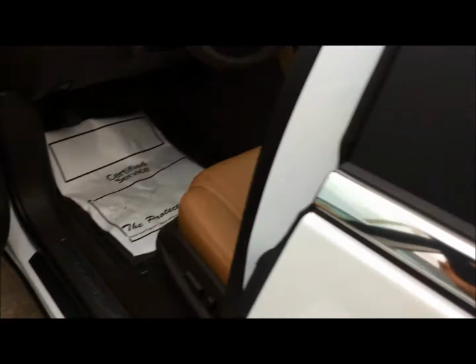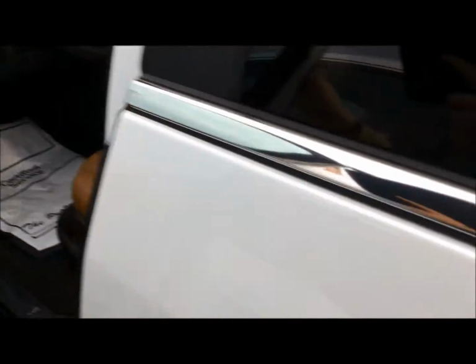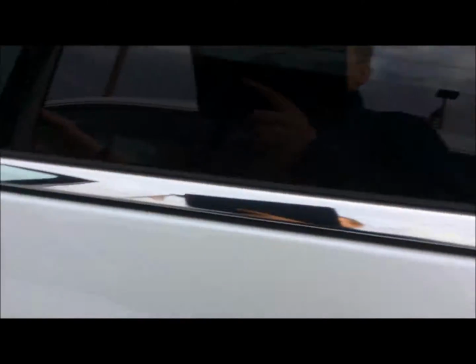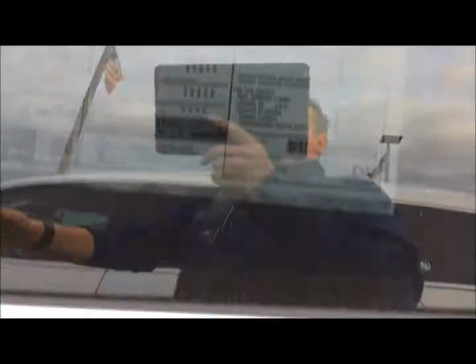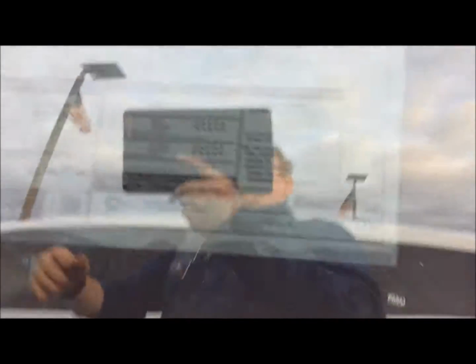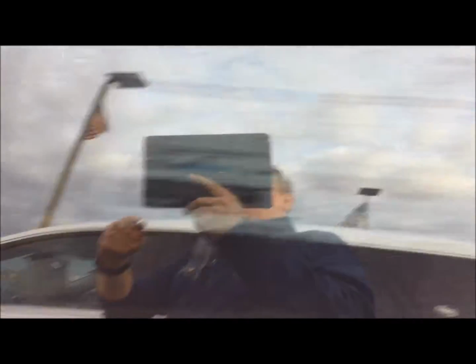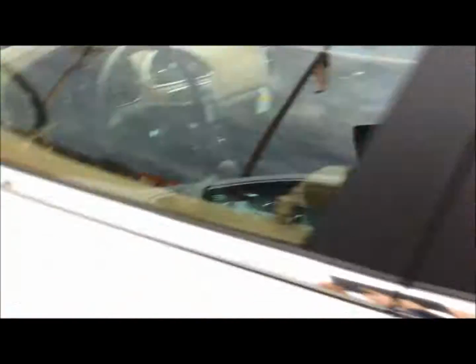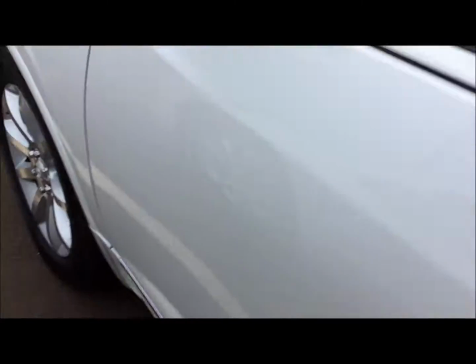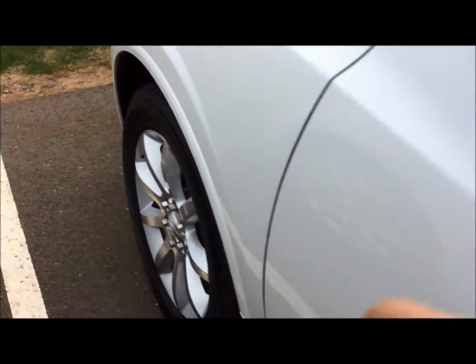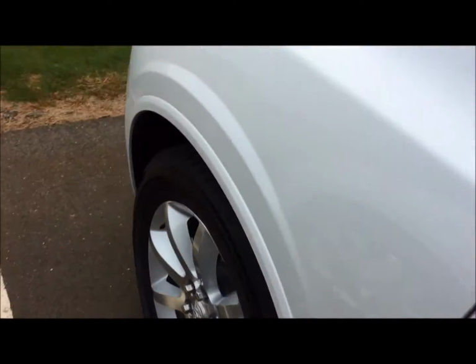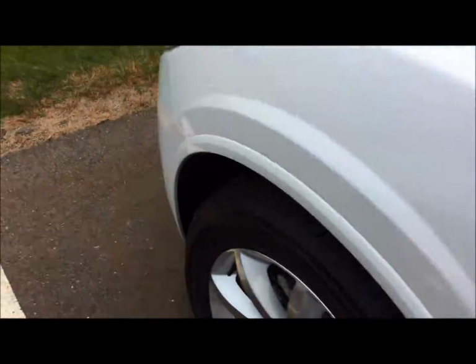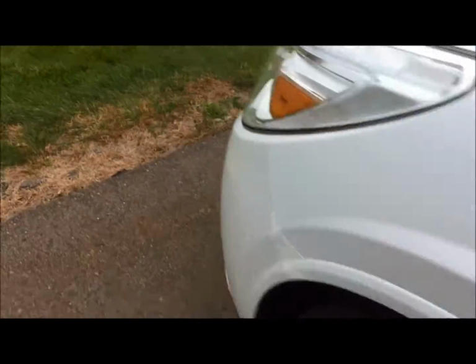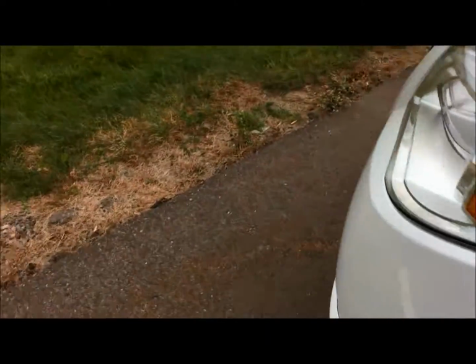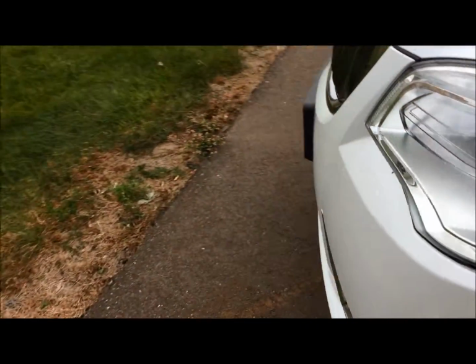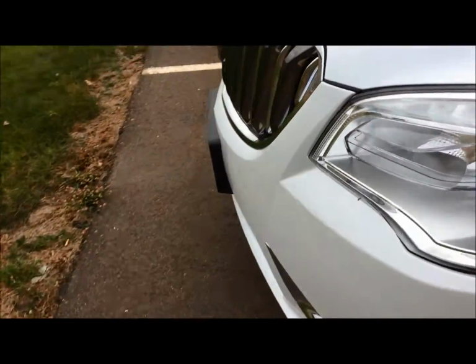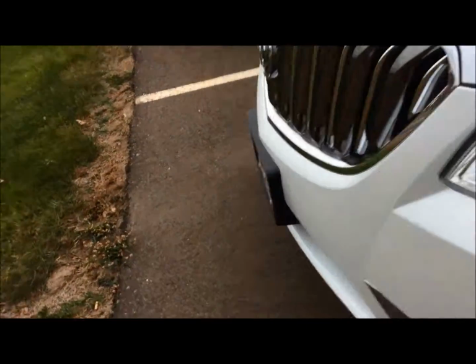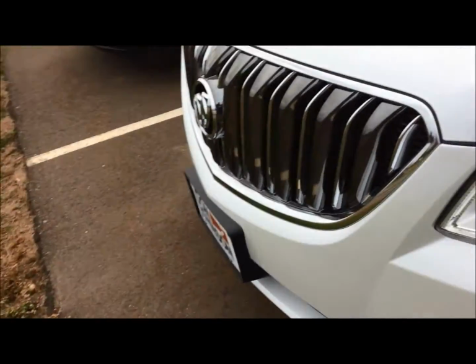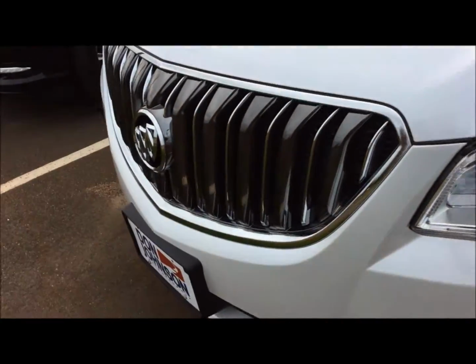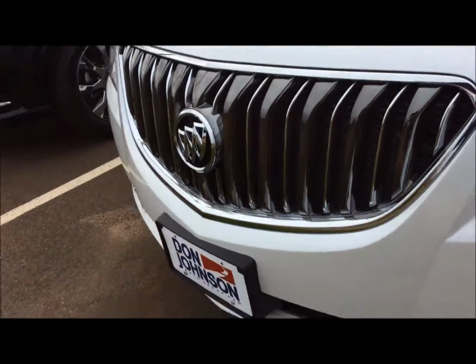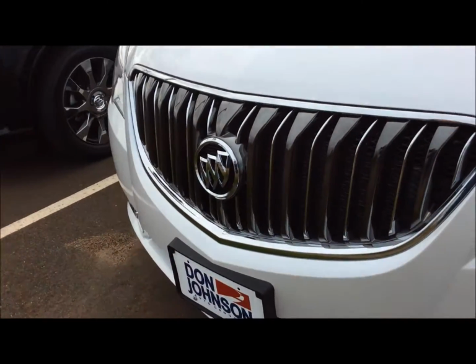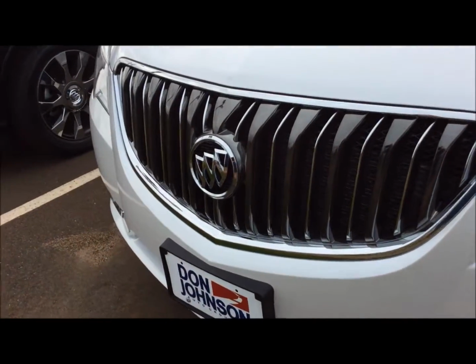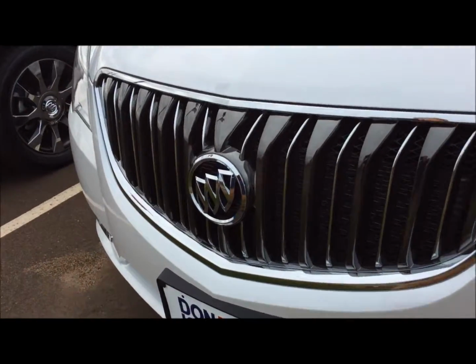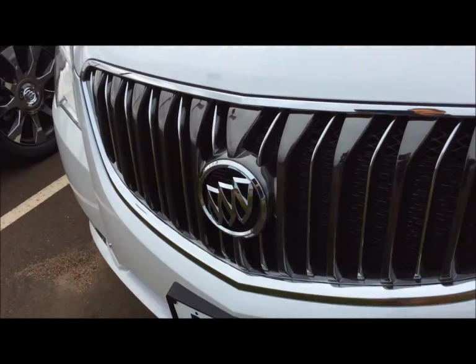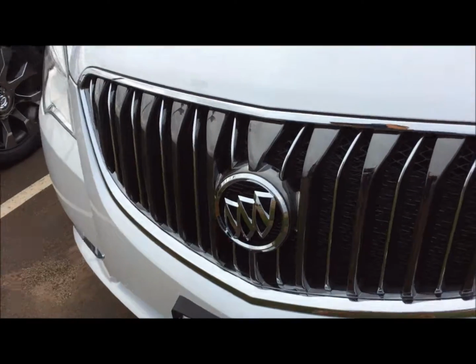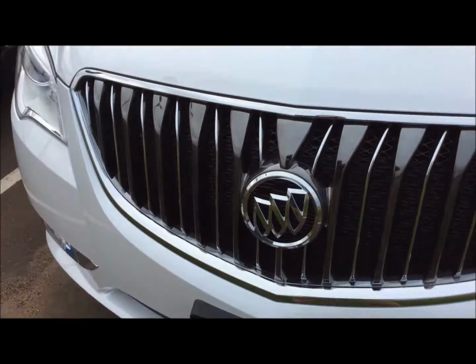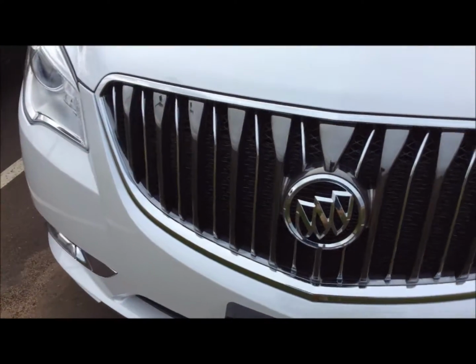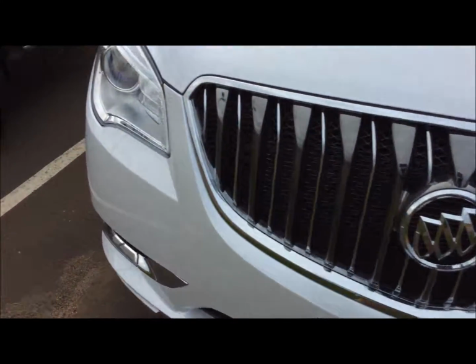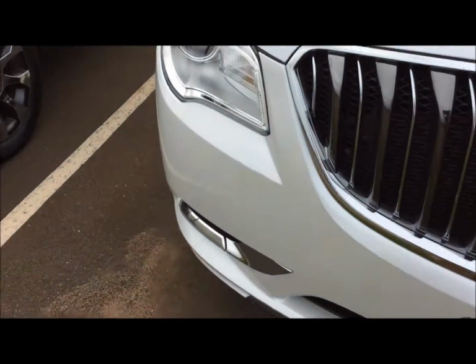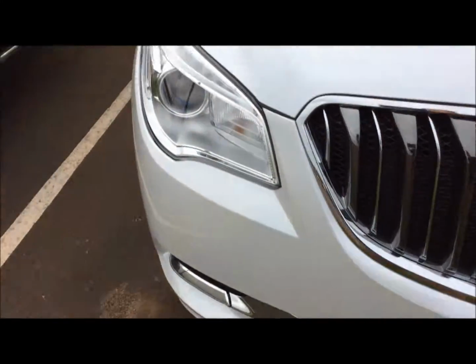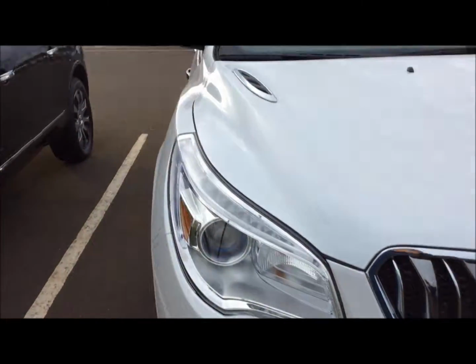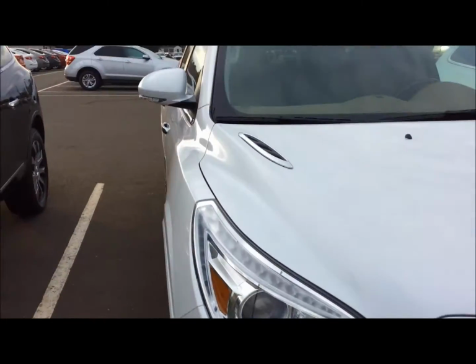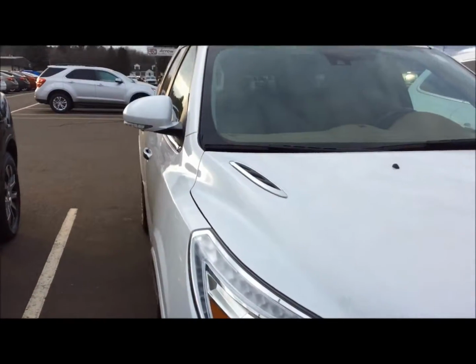If you have any questions about this Buick Enclave or any other Enclave in our inventory, don't be afraid to give me a call. My name is George. 715-475-1421 — that's my direct line.